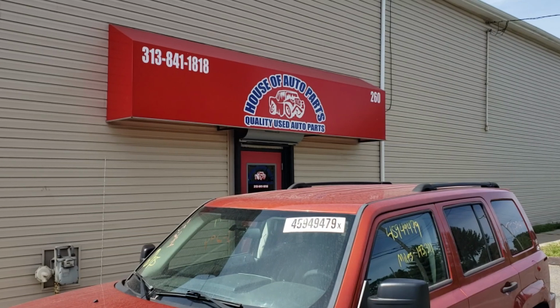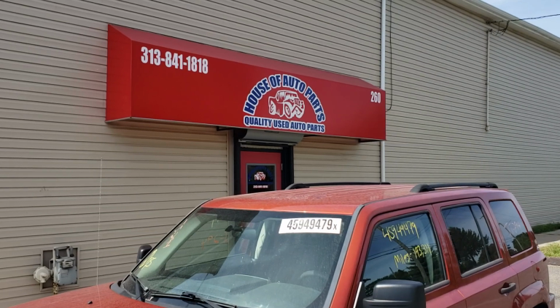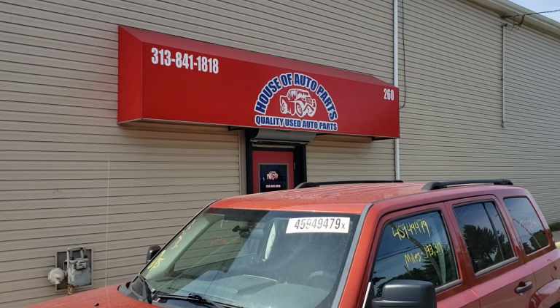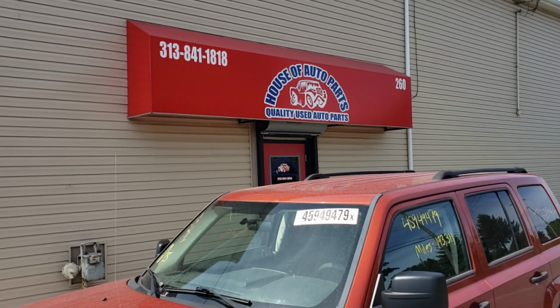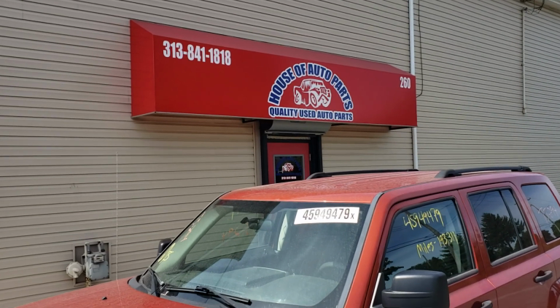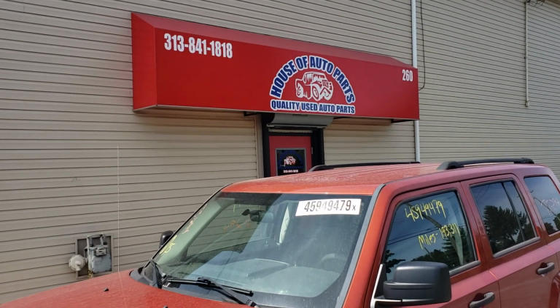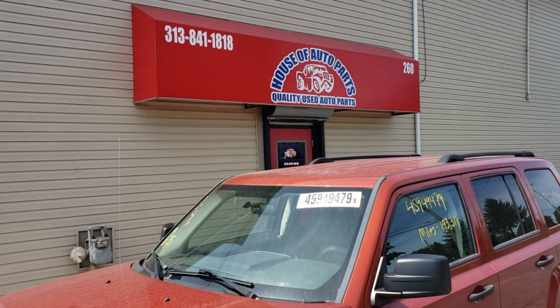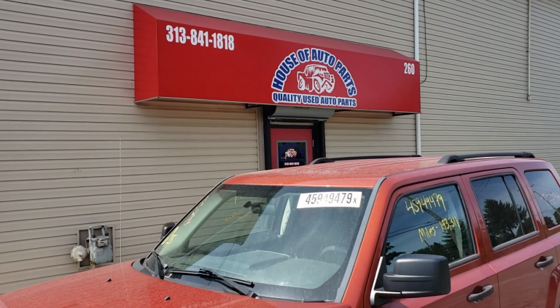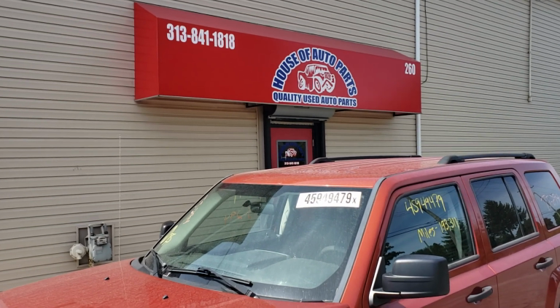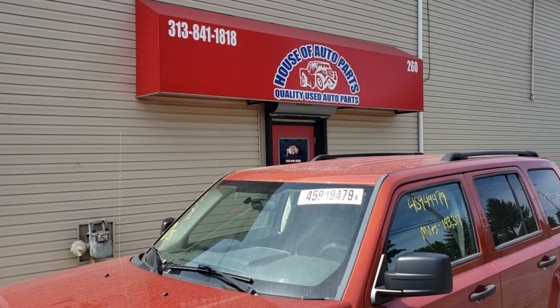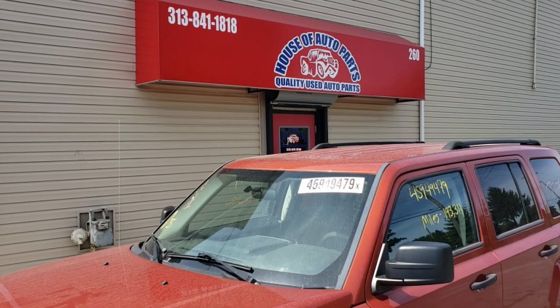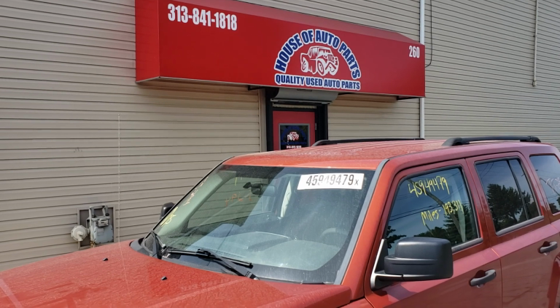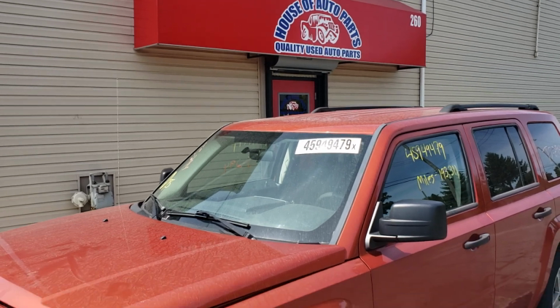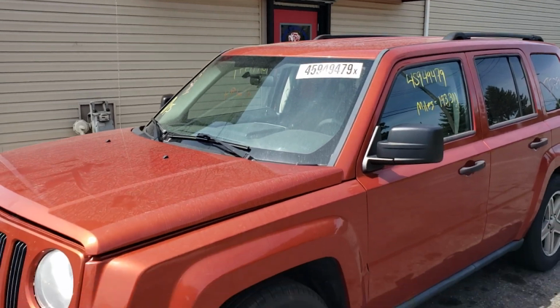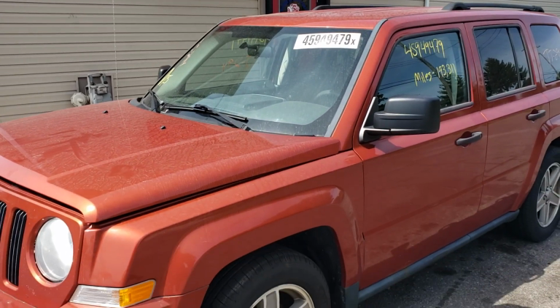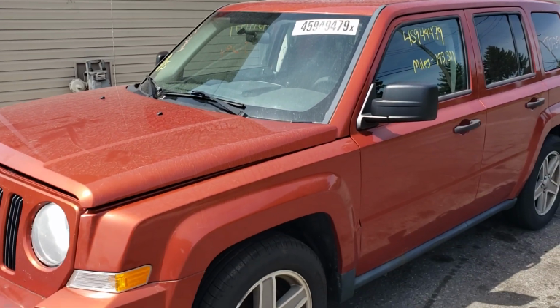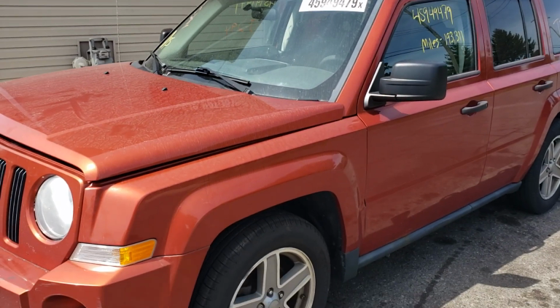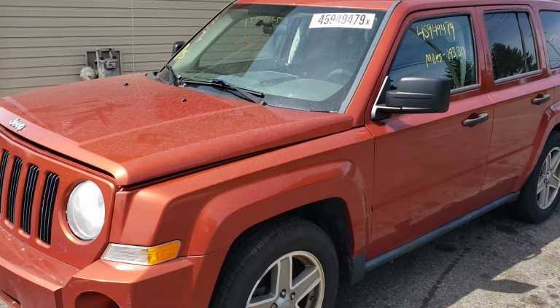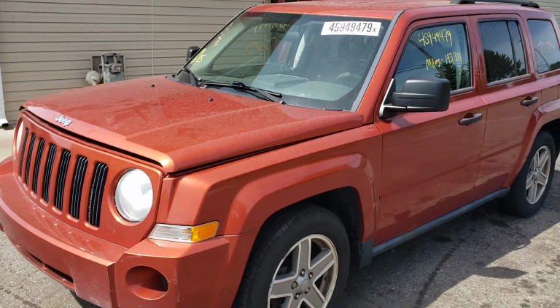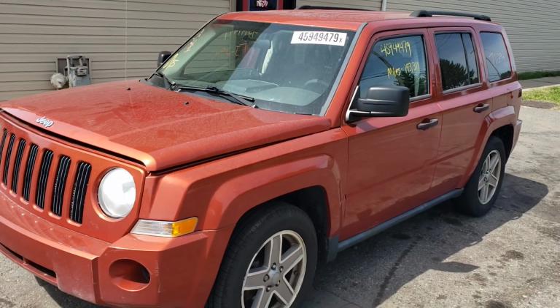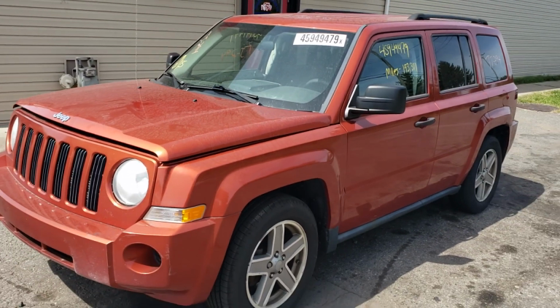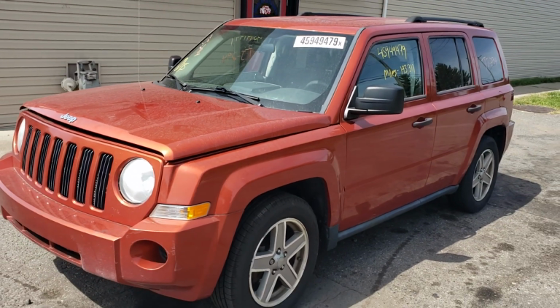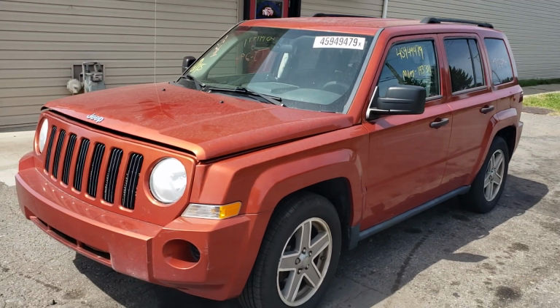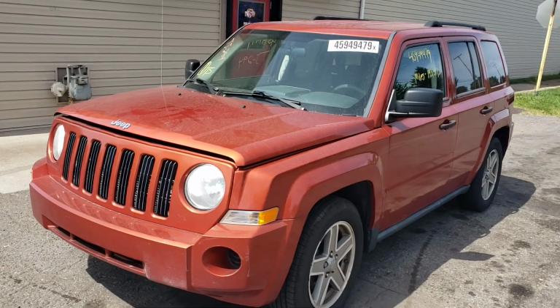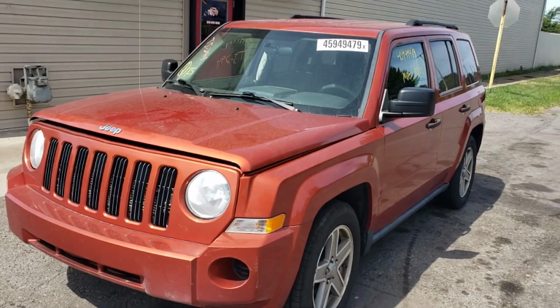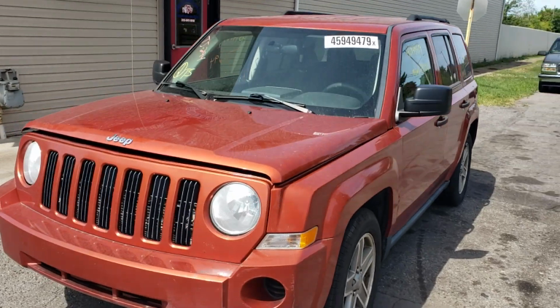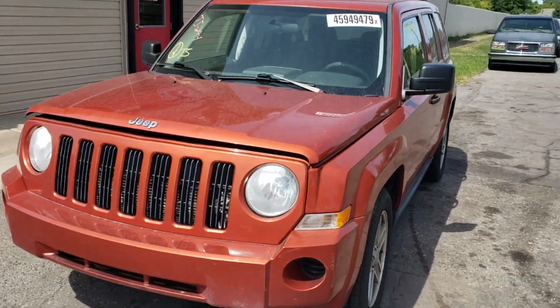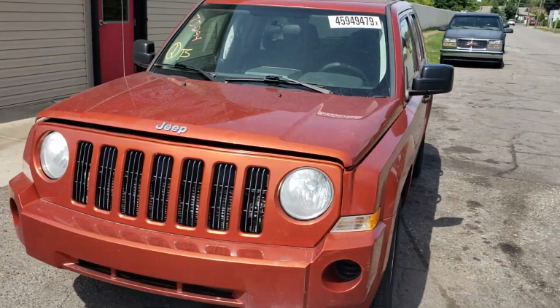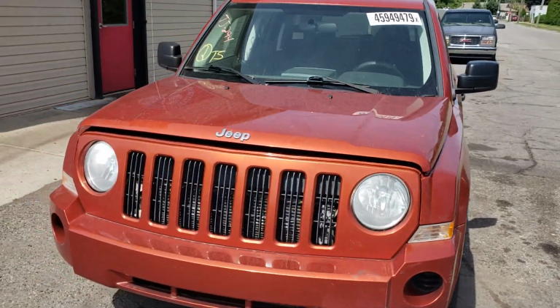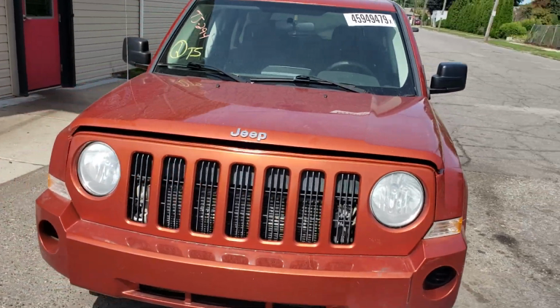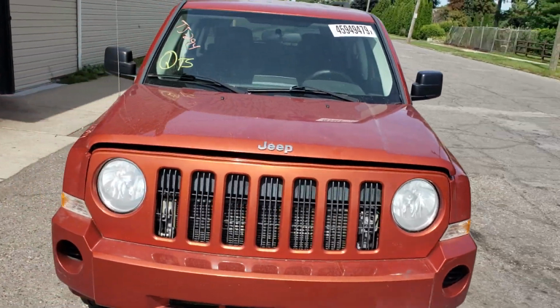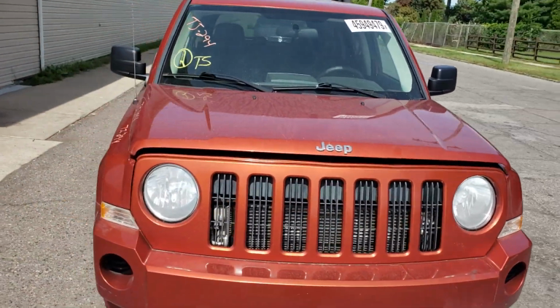Hello everybody, thank you for checking out our YouTube blog. We have a 2008 Jeep Patriot. It does have a bad motor but the body's pretty clean.